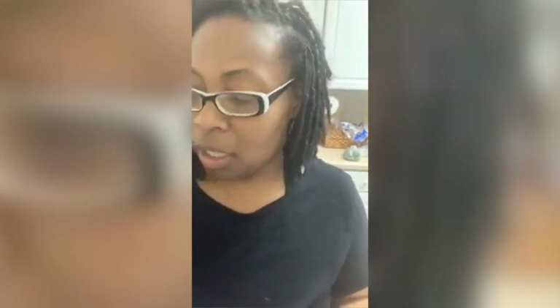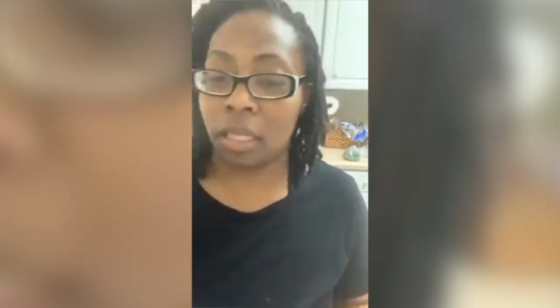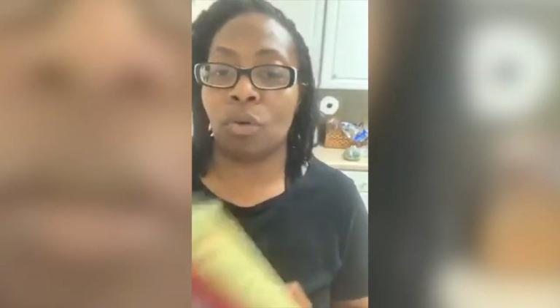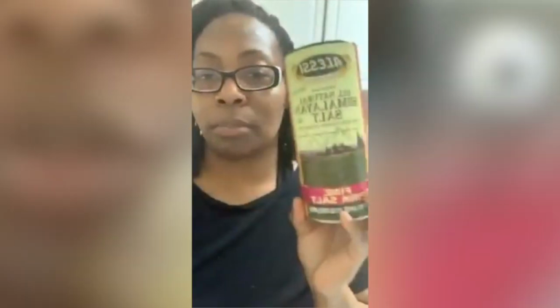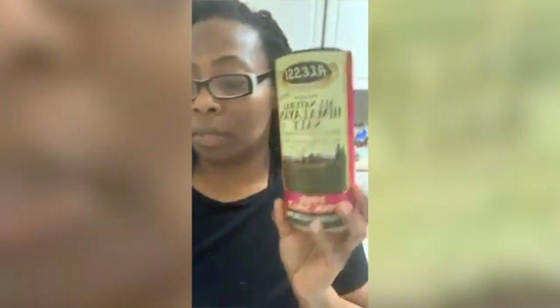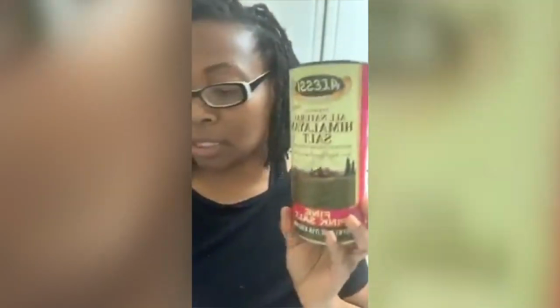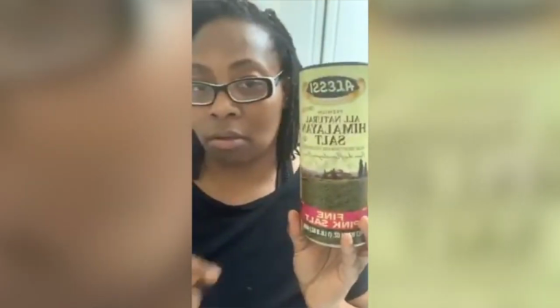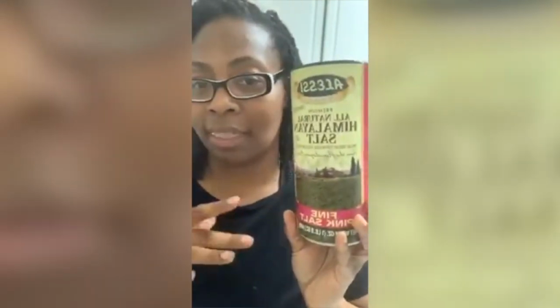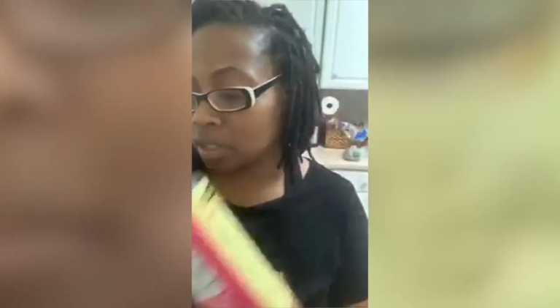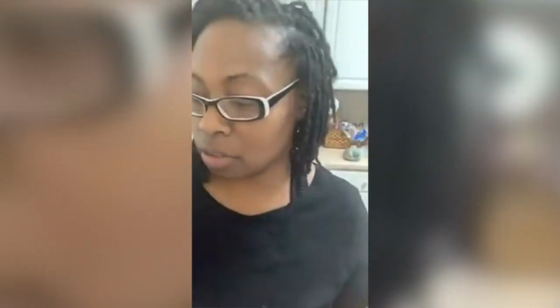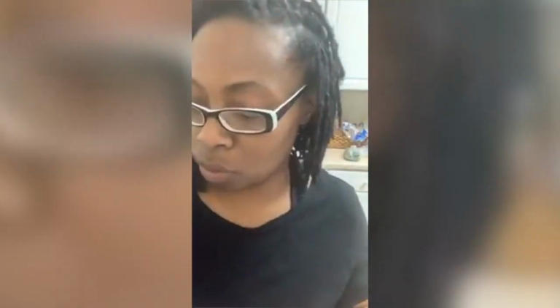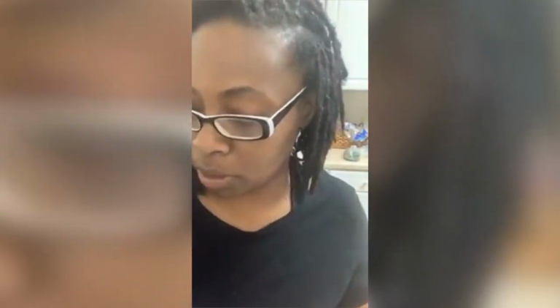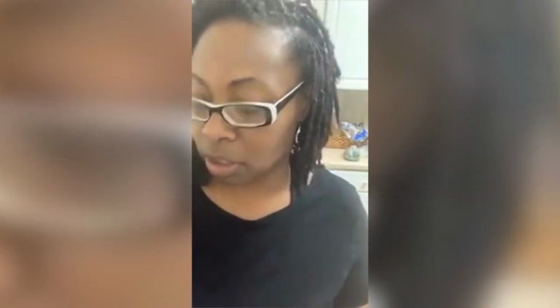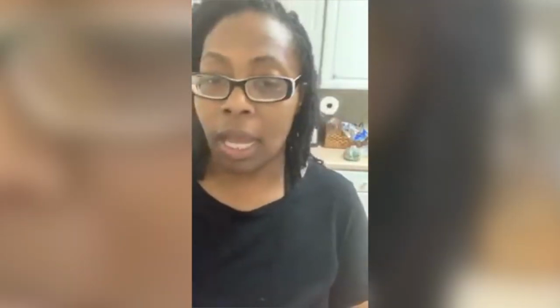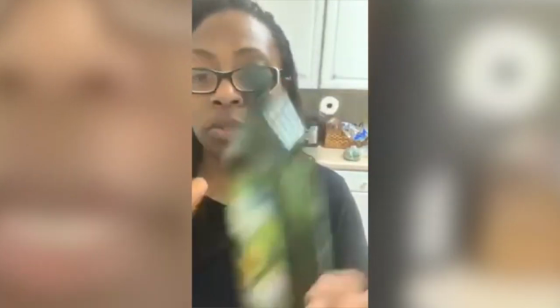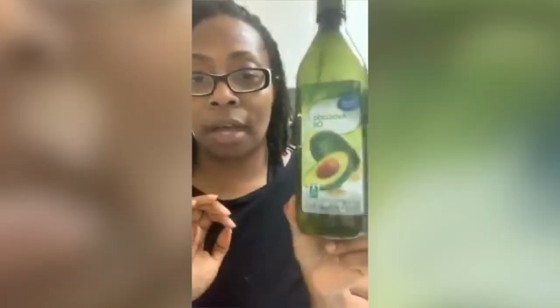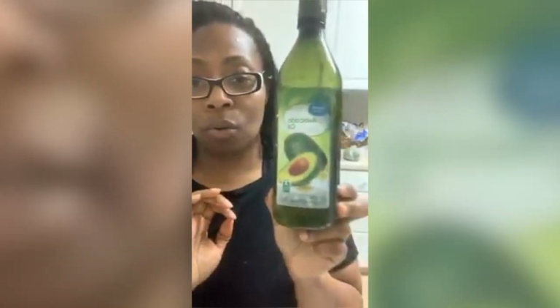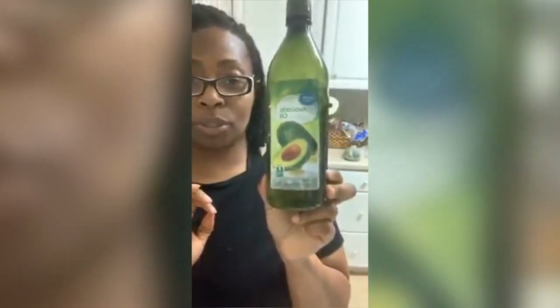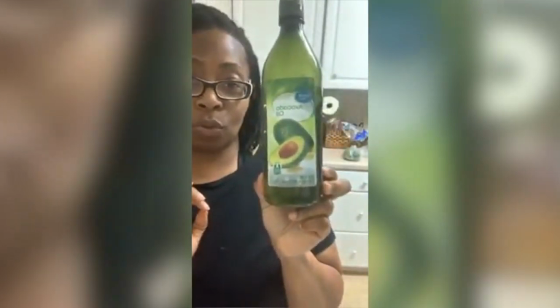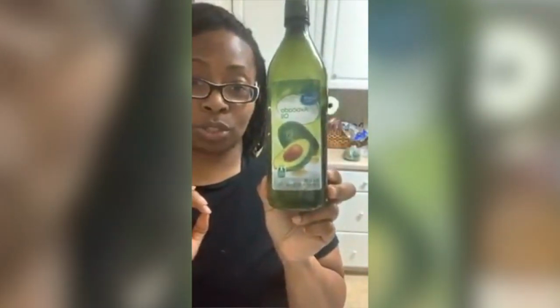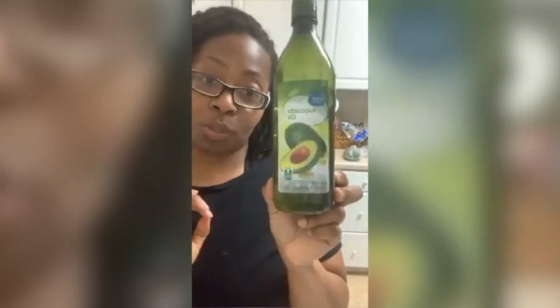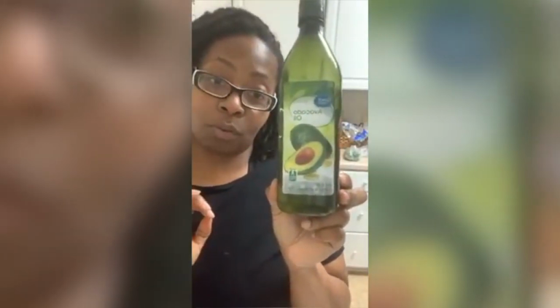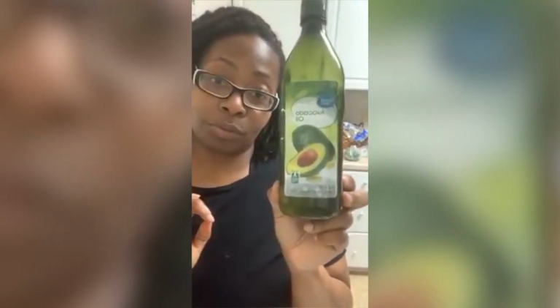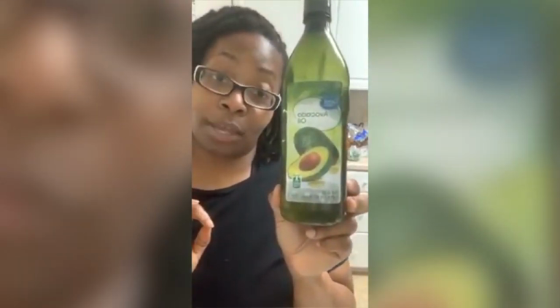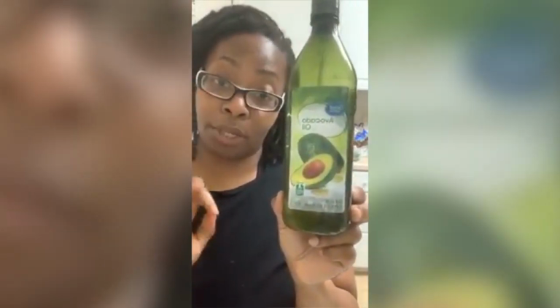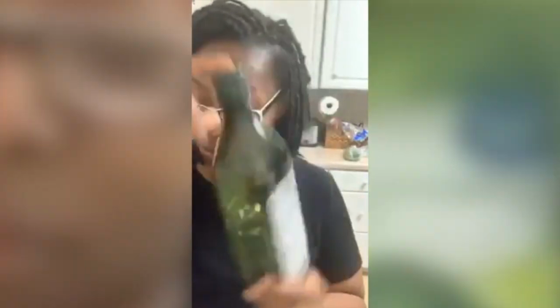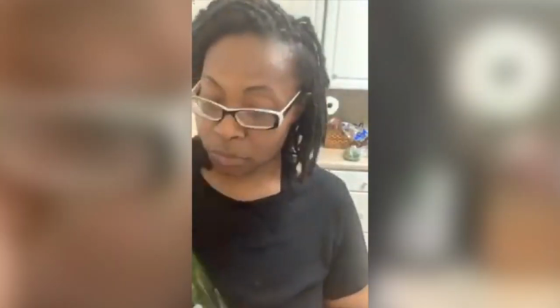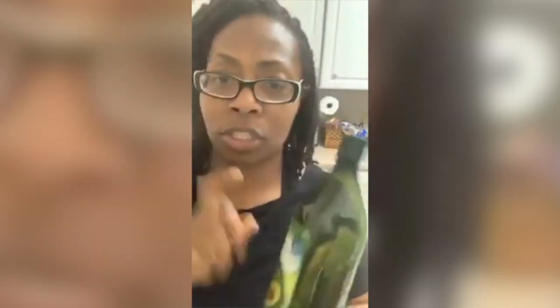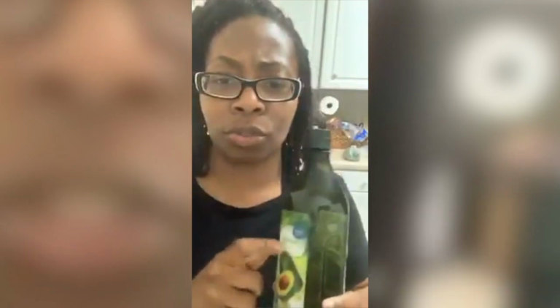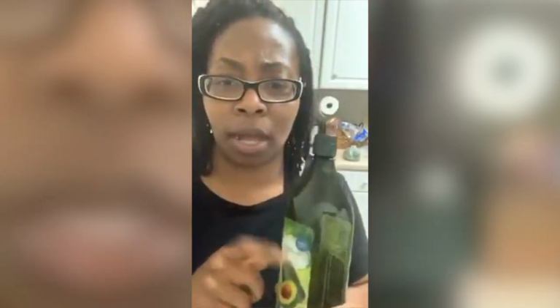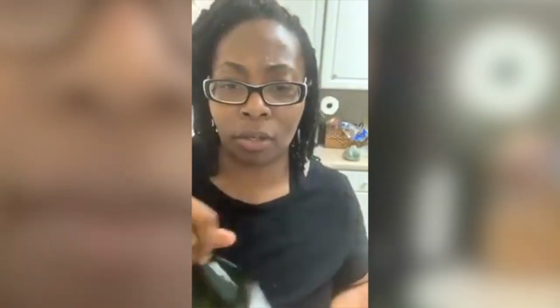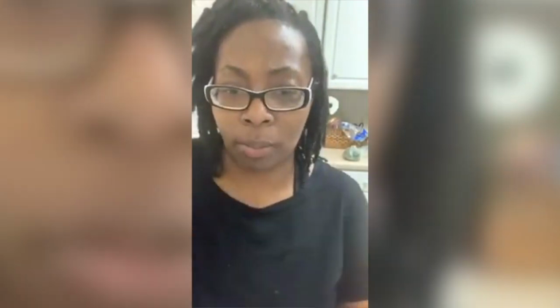And then, of course, pink Himalayan sea salt — not that much, though, because you don't want it to be salty. I use avocado oil, but you are welcome to use whatever oil you have in your pantry. I usually use avocado or grape oil.